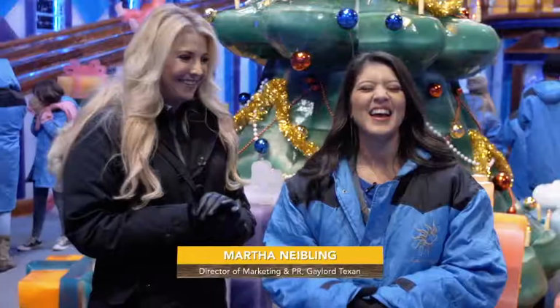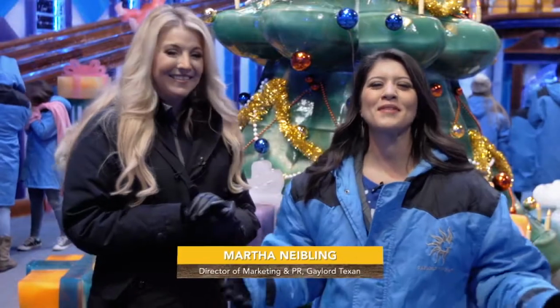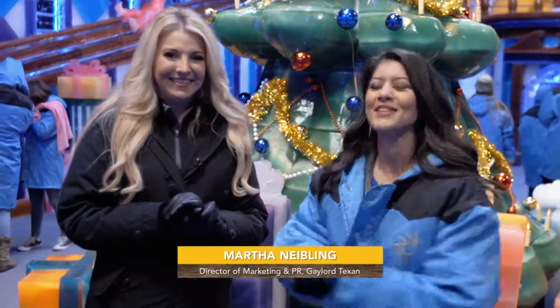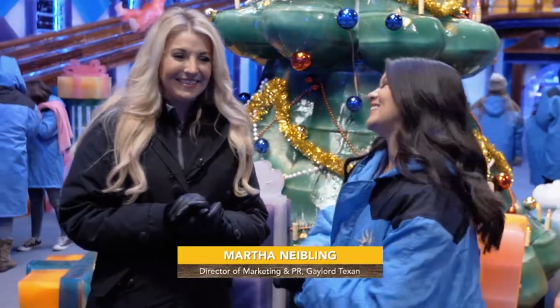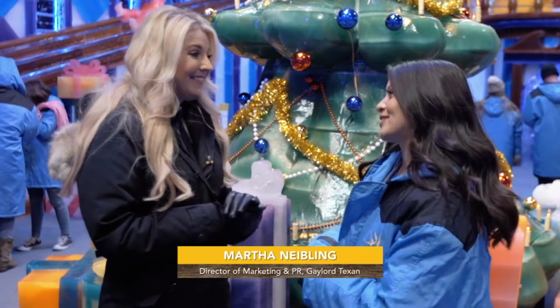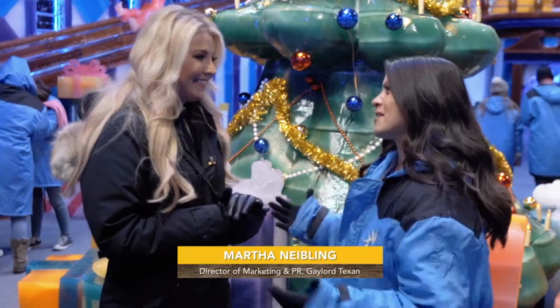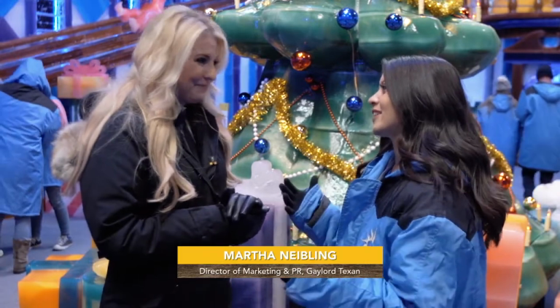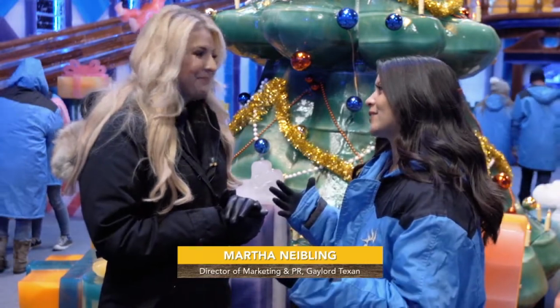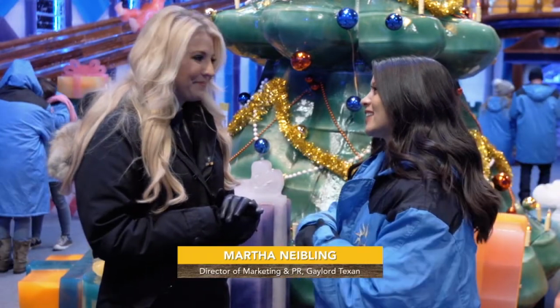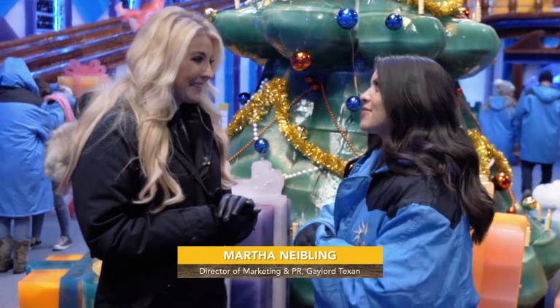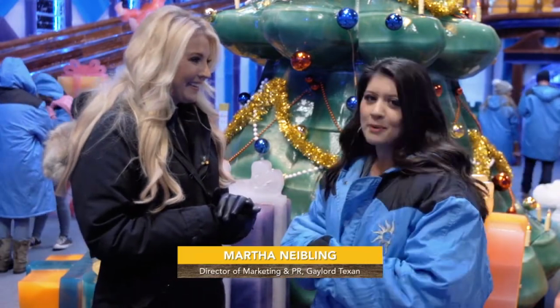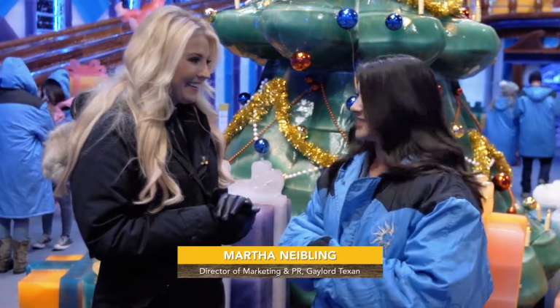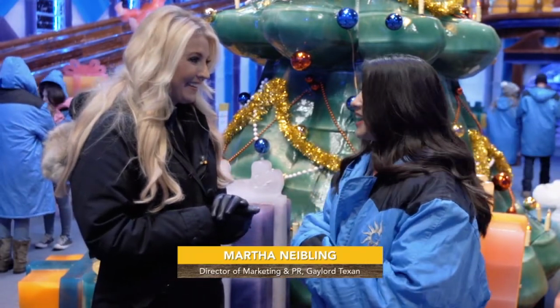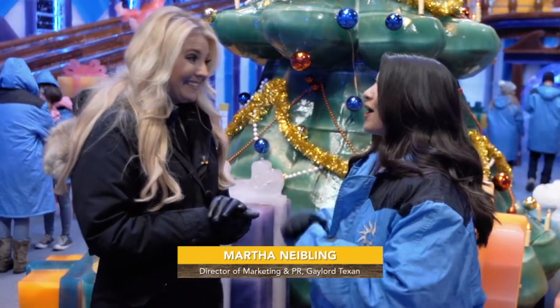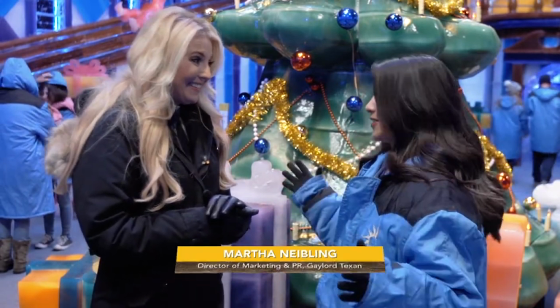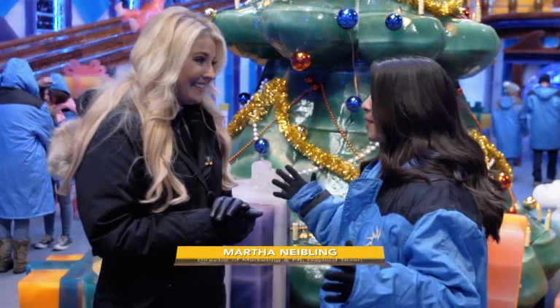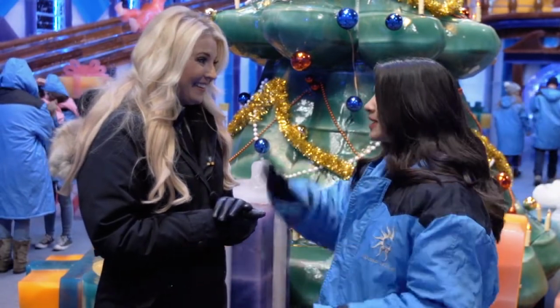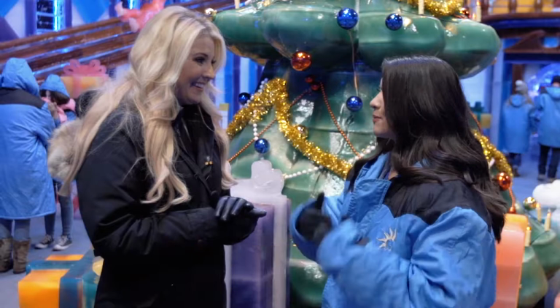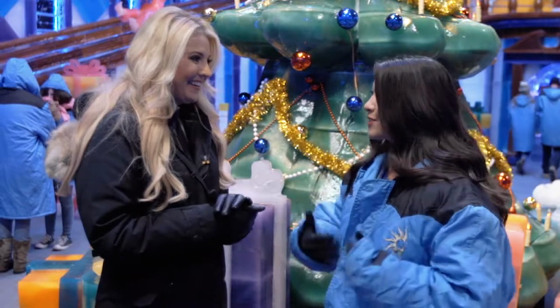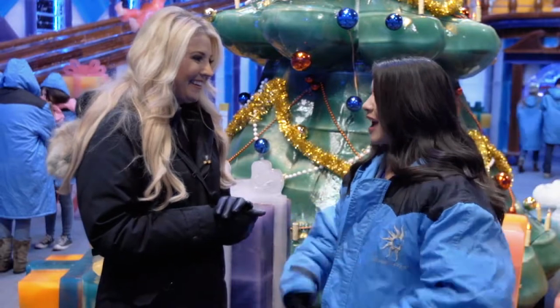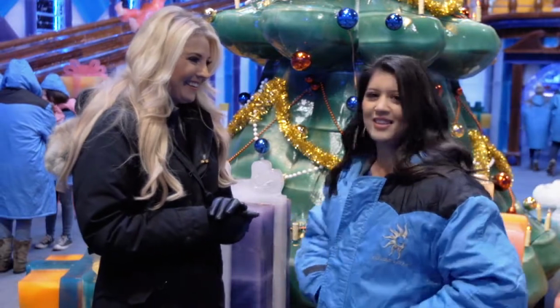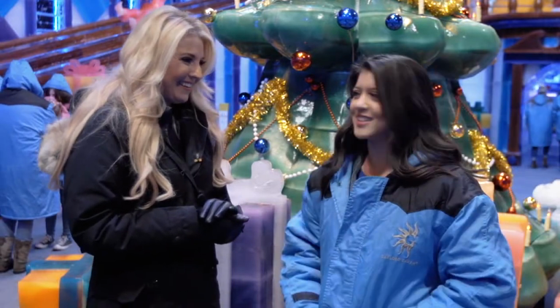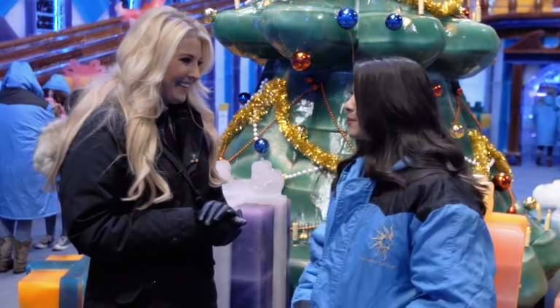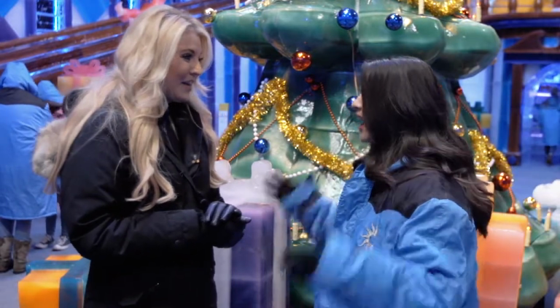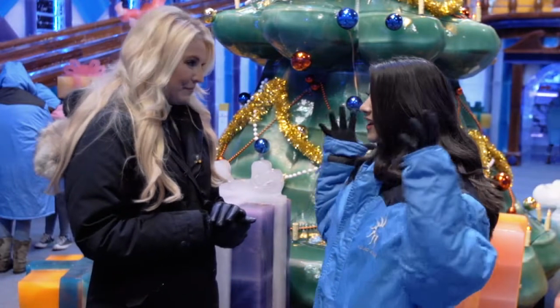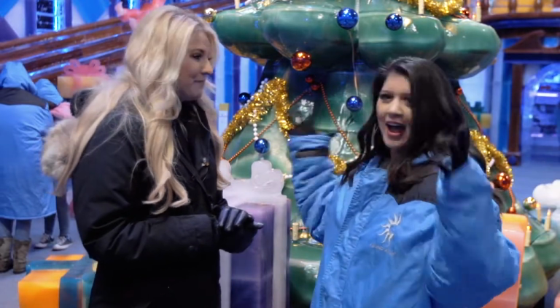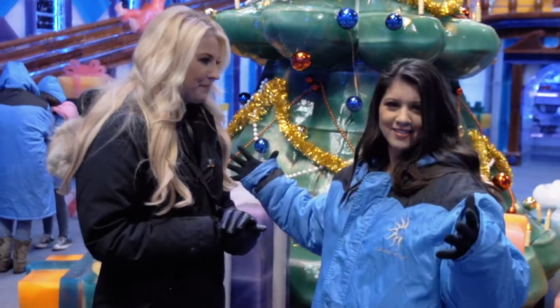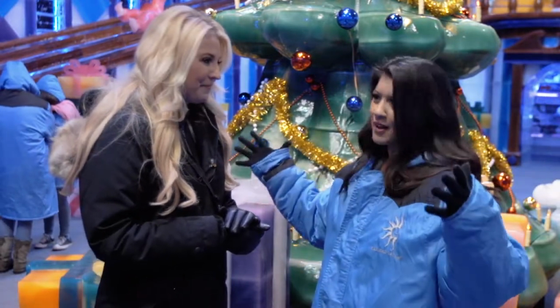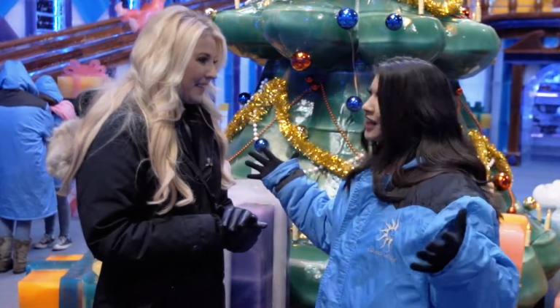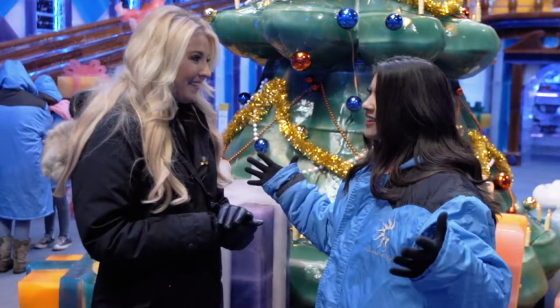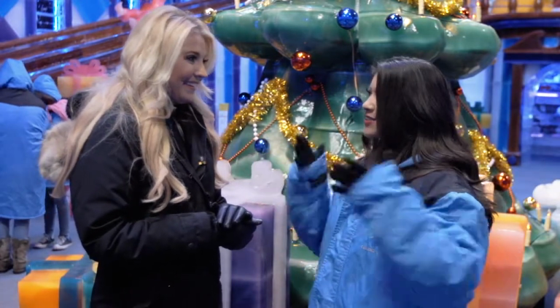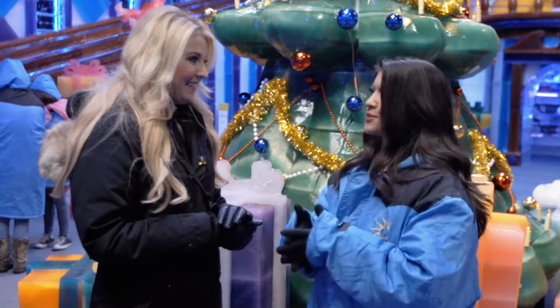I'm here with Martha, the director of PR here at the Gaylord Texan. This place is awesome. Please explain to us how this idea came about and how you got an ice attraction into this resort.